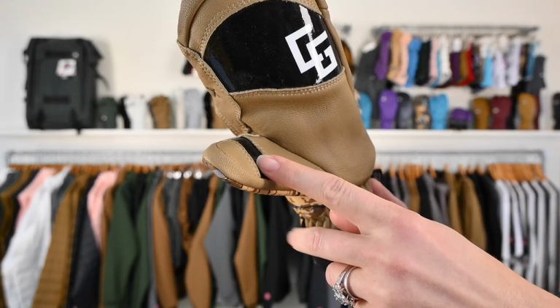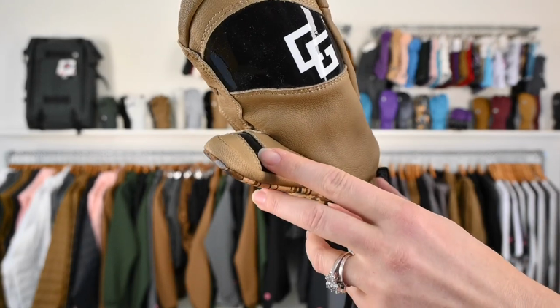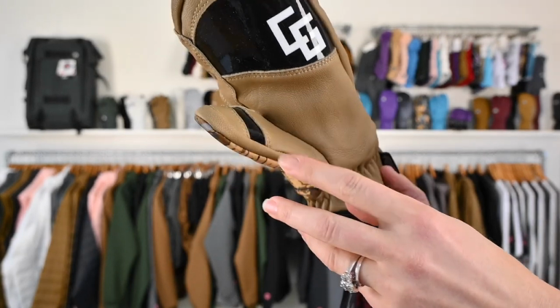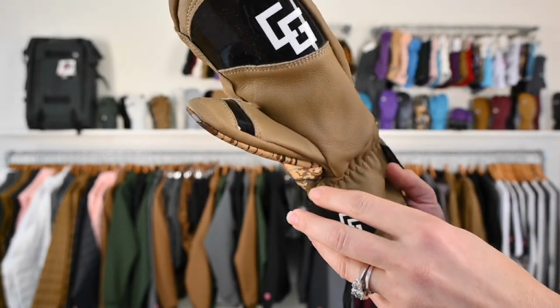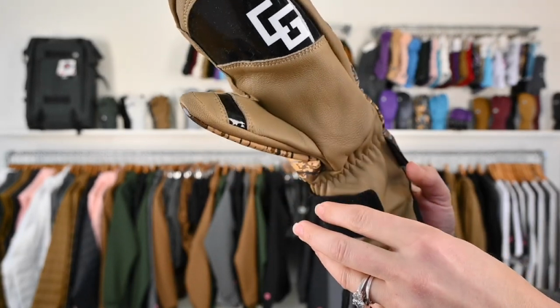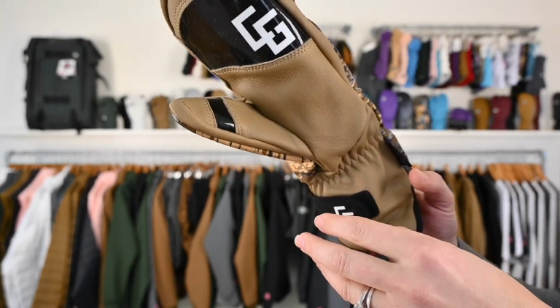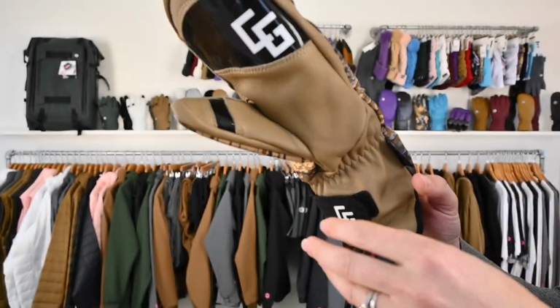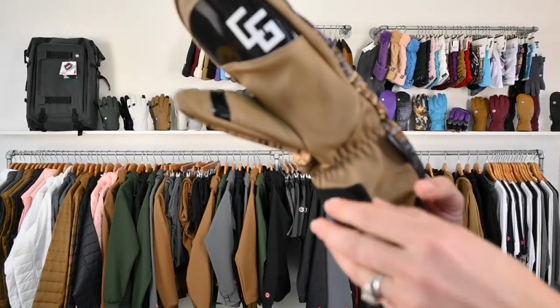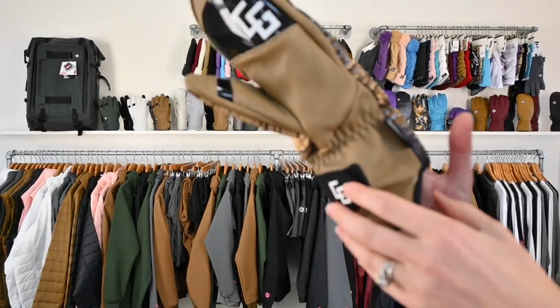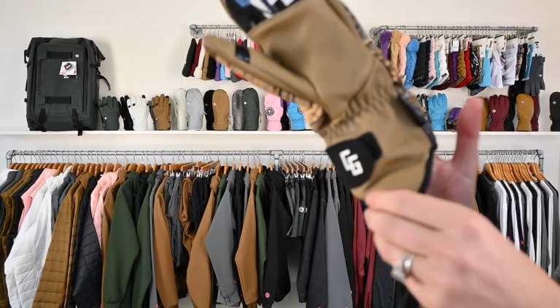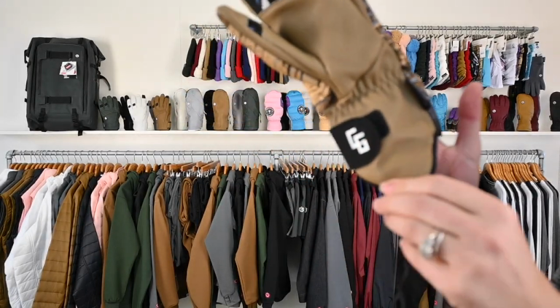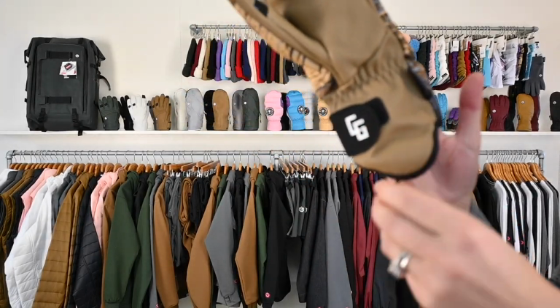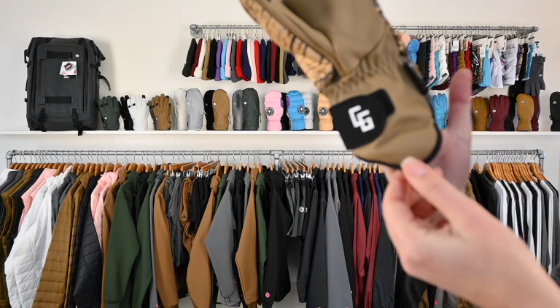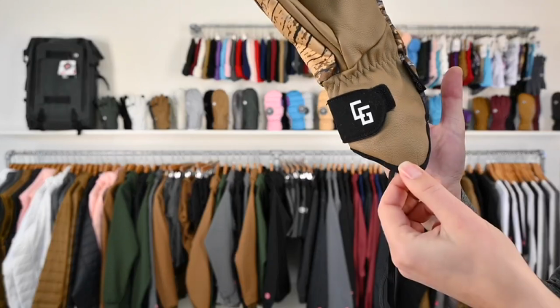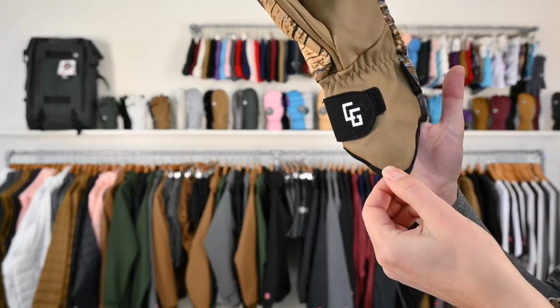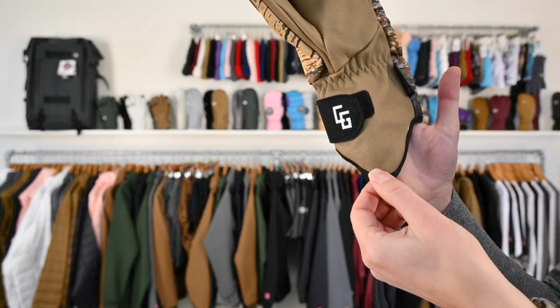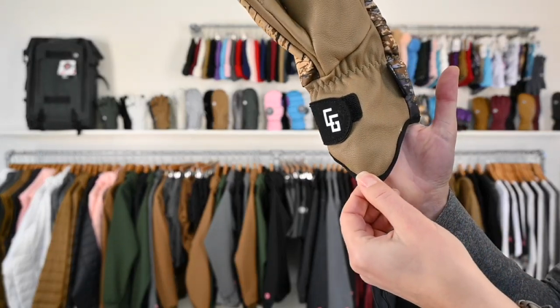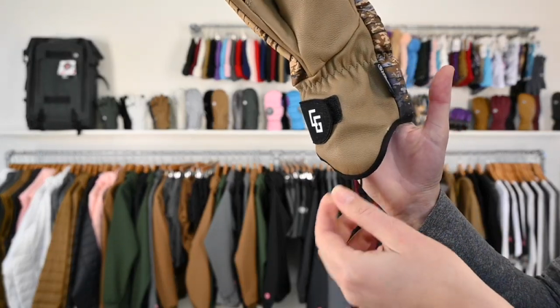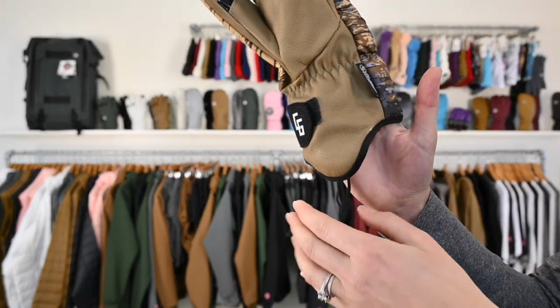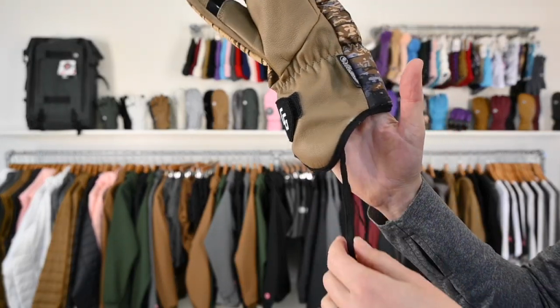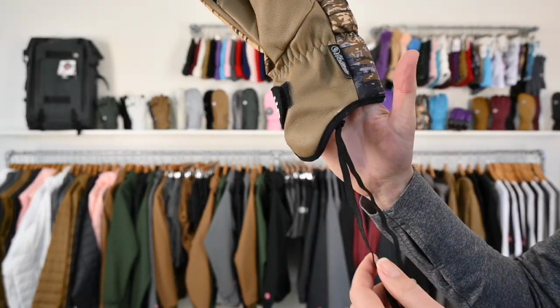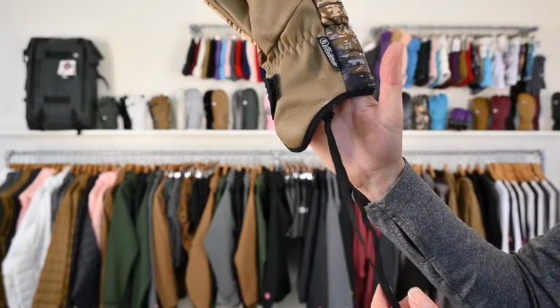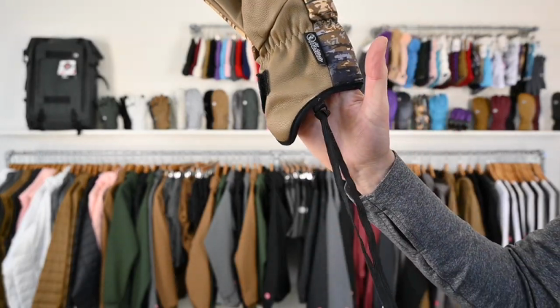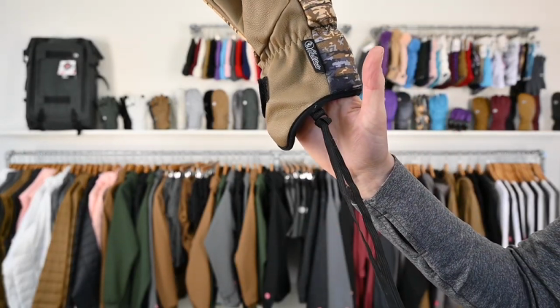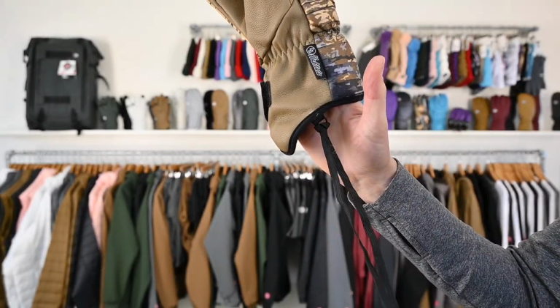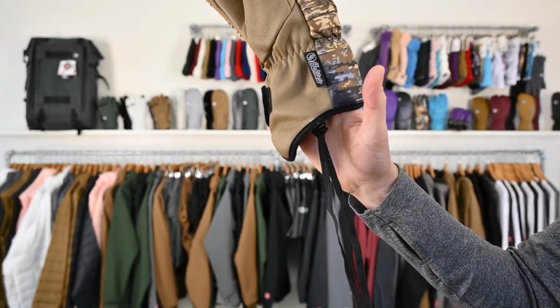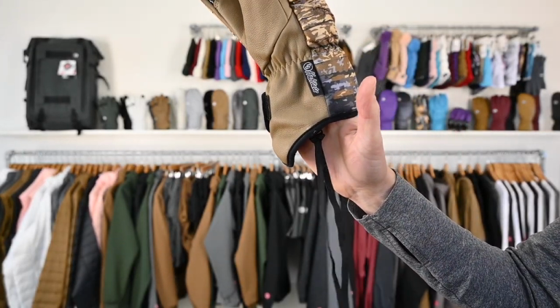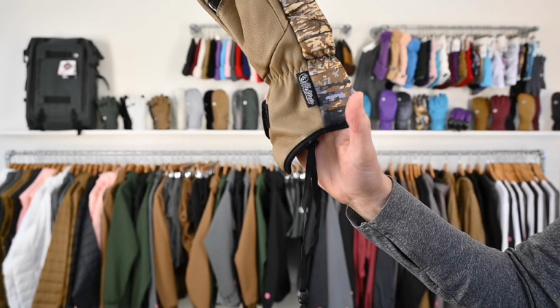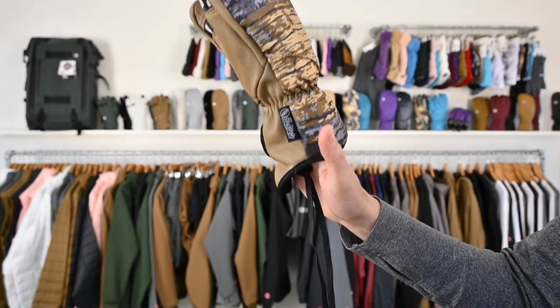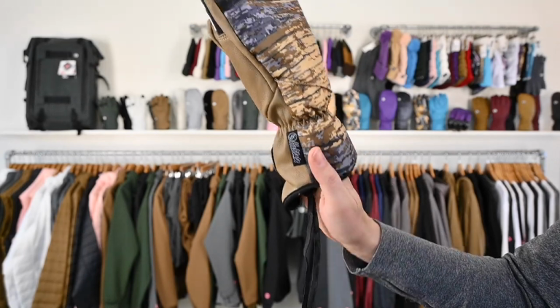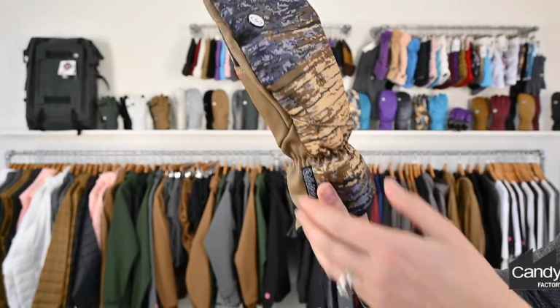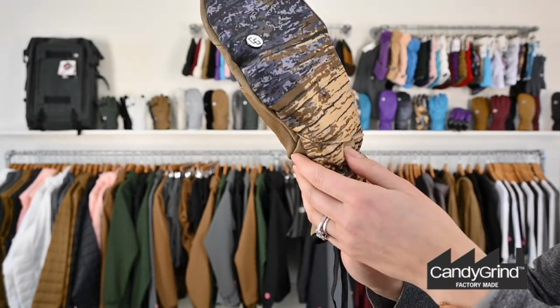High quality detailing, very nice craftsmanship. Cuff is longer in the back and then has a removable wrist cord. Park mitten.